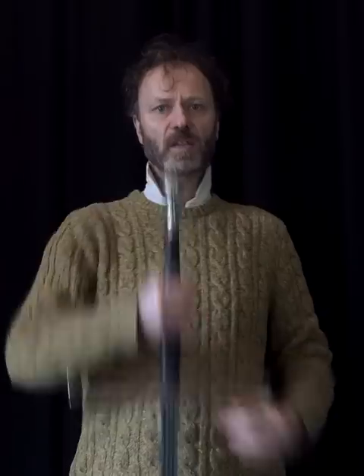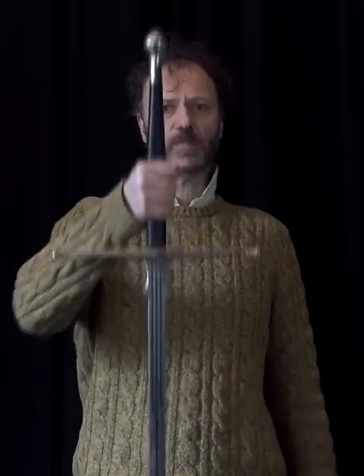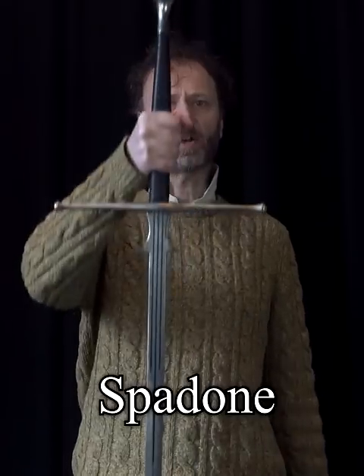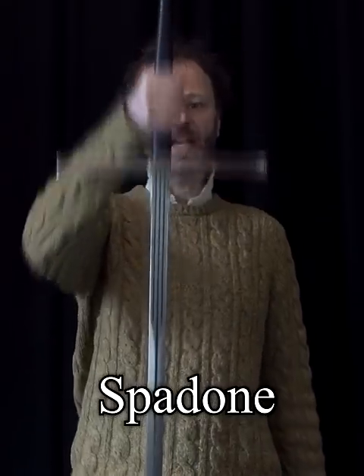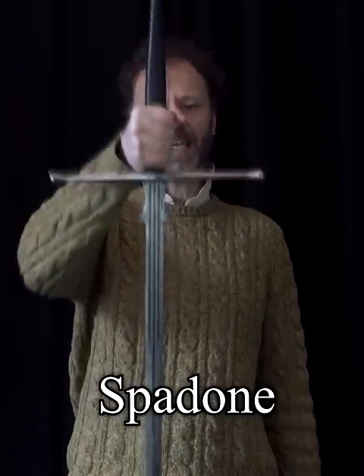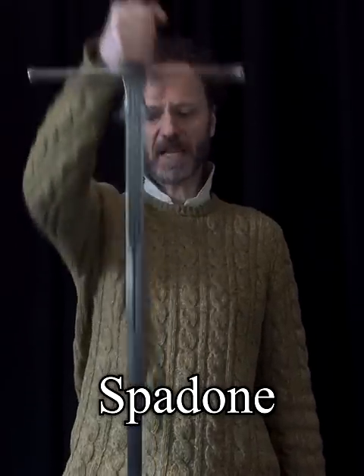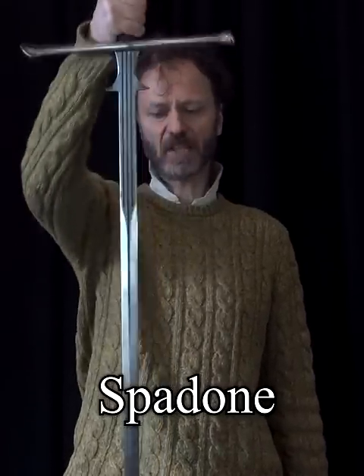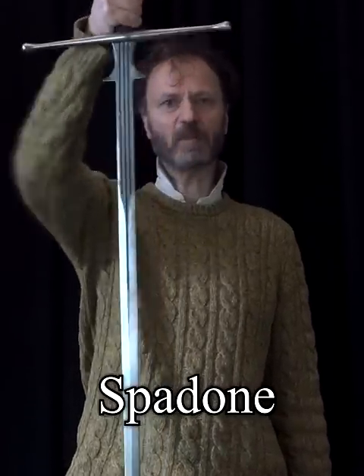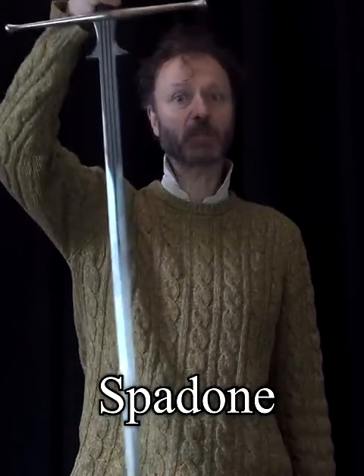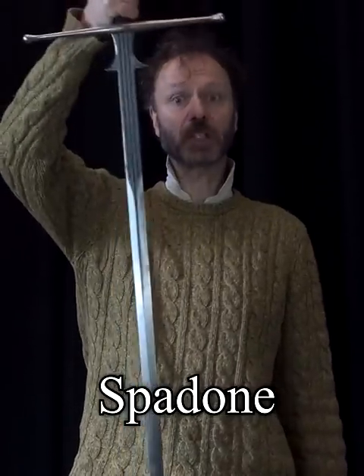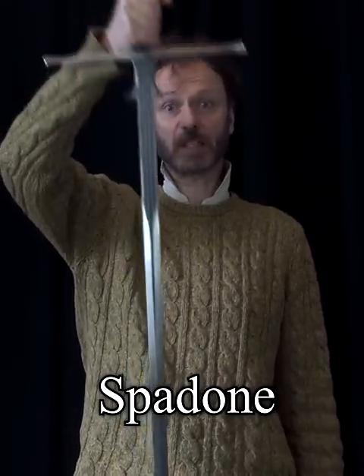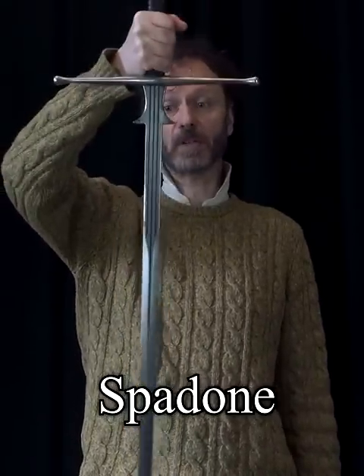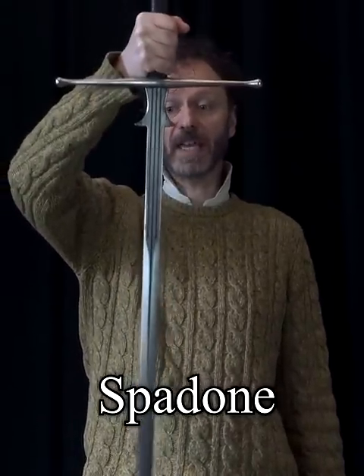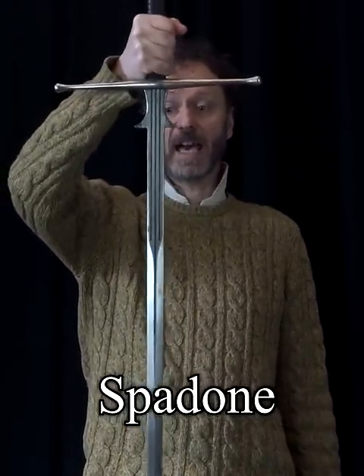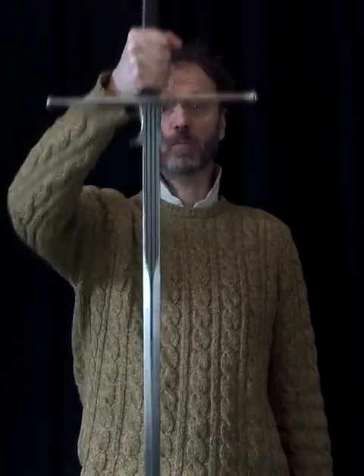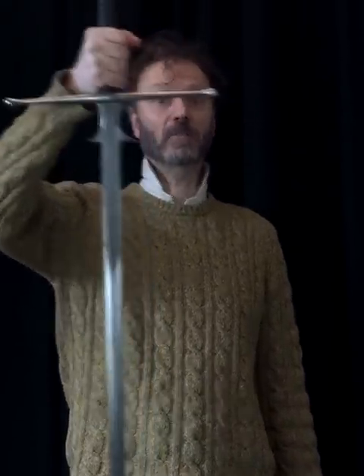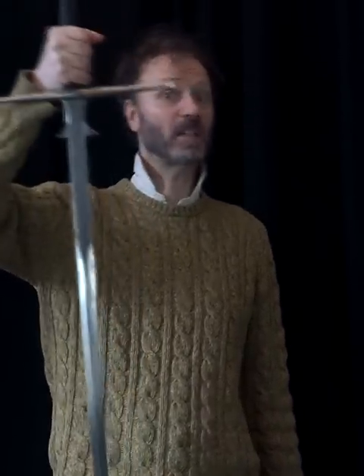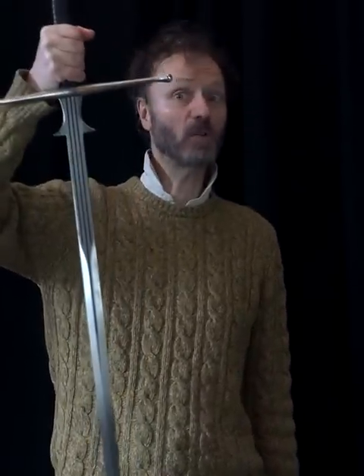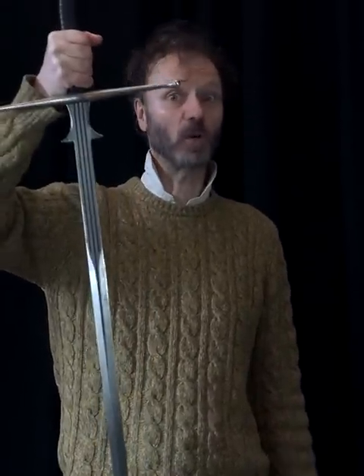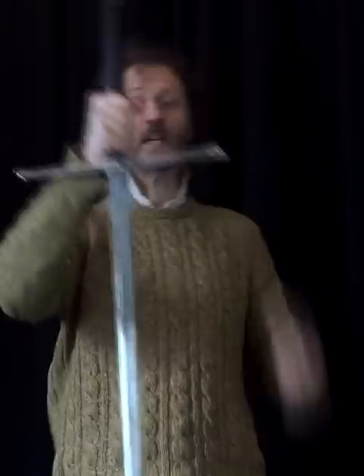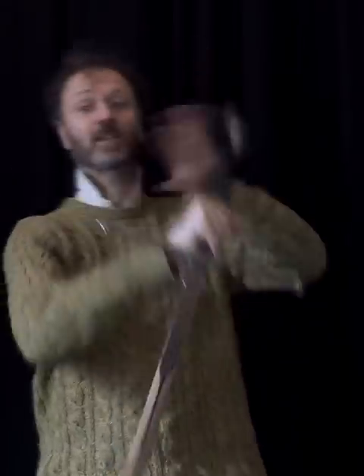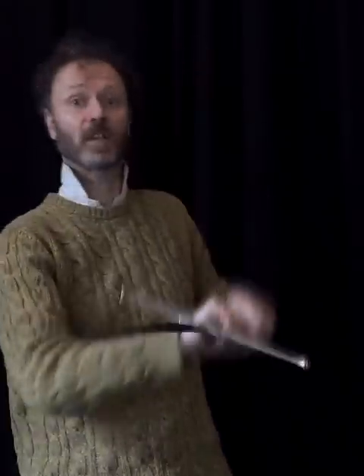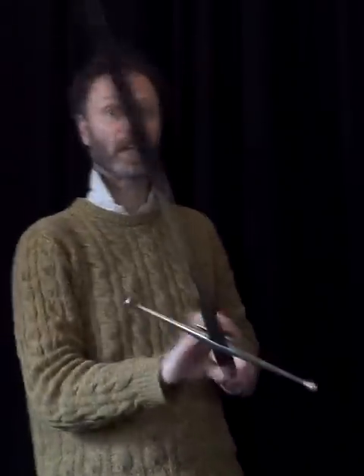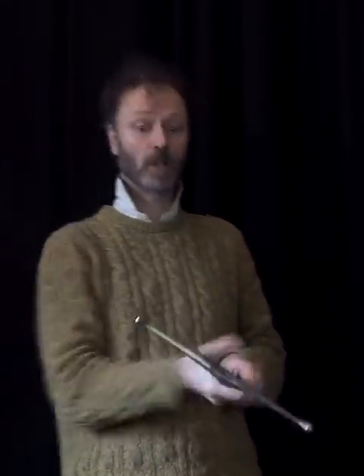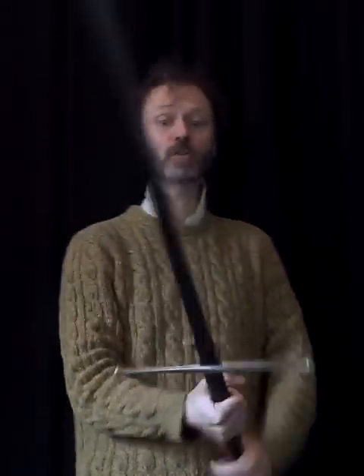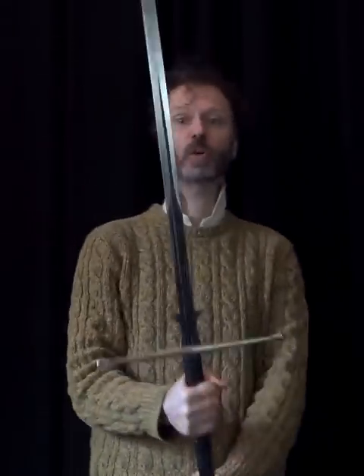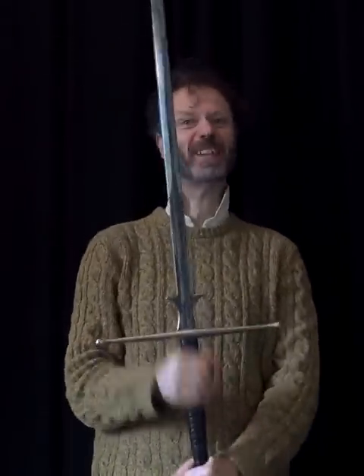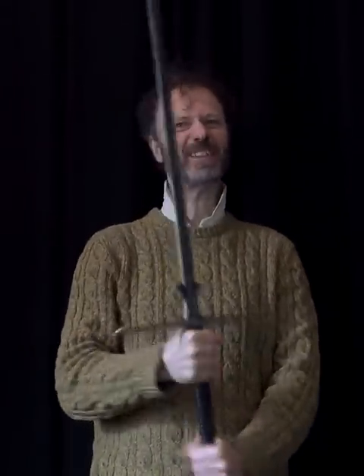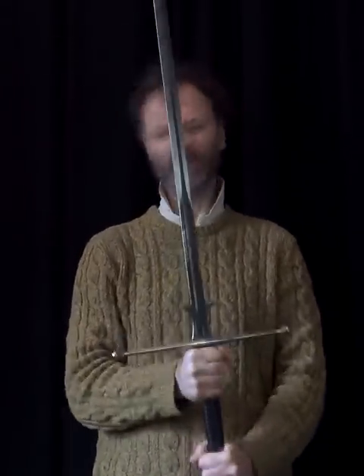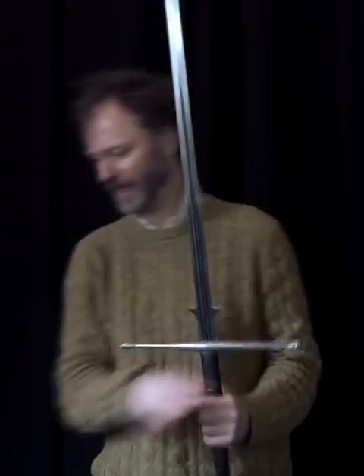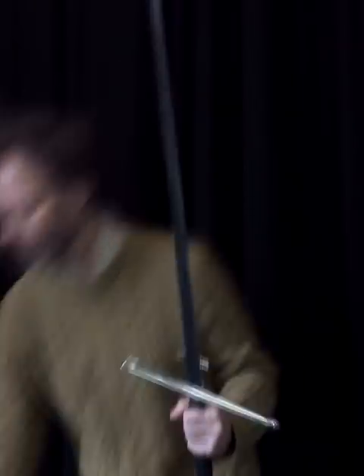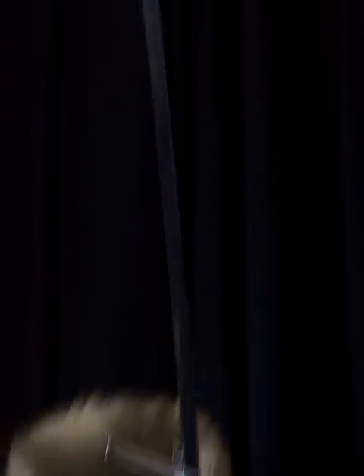The Spadone. It has many other names, but I'm going to call it a Spadone. Is it a long sword? It's certainly a very long sword, but no, it's not really a long sword.